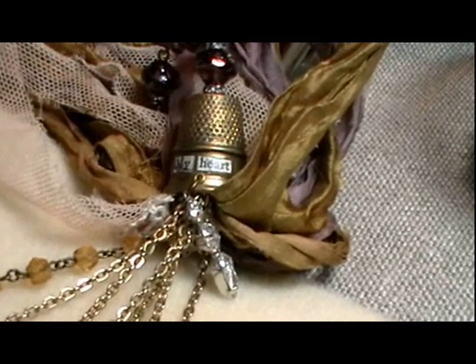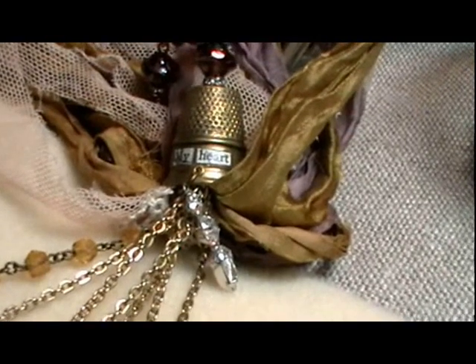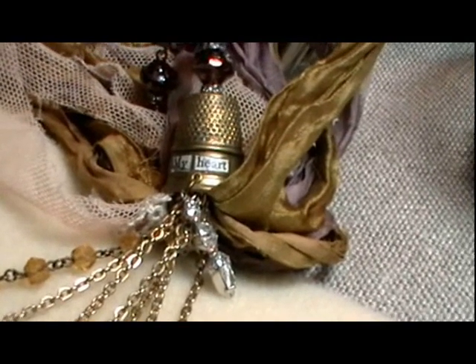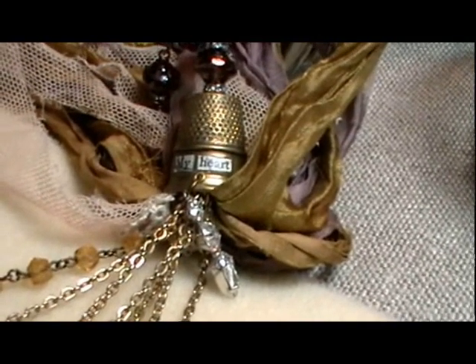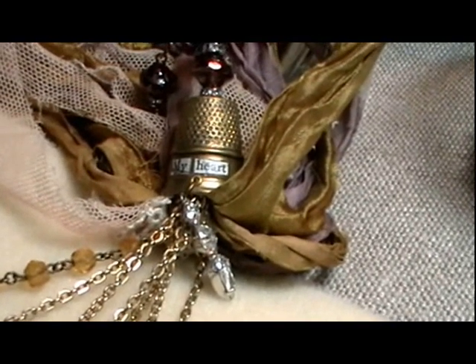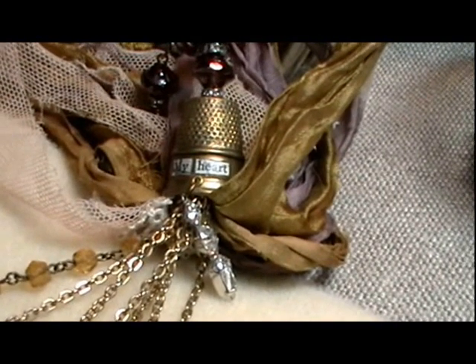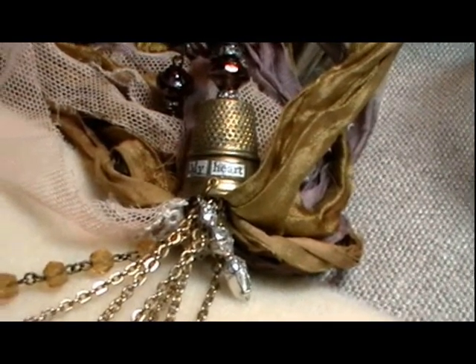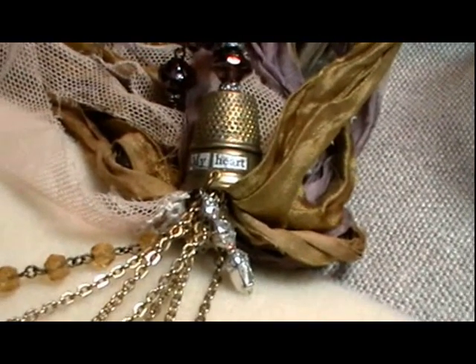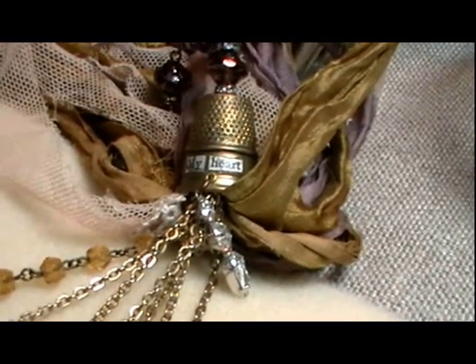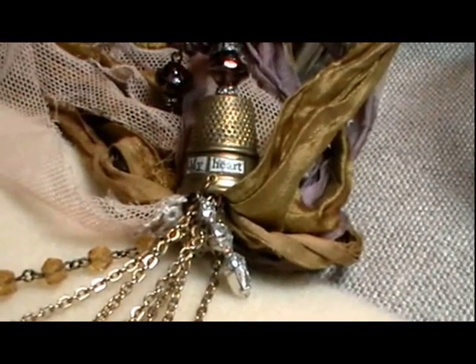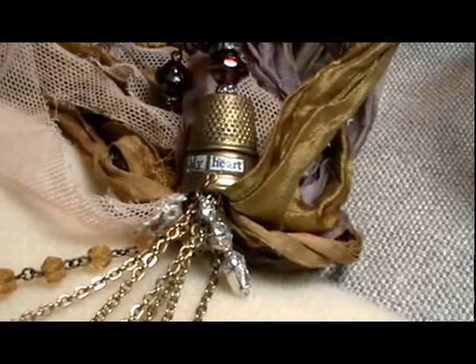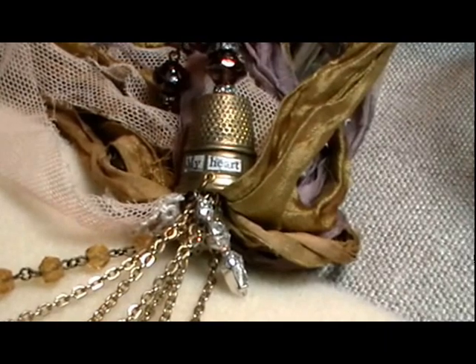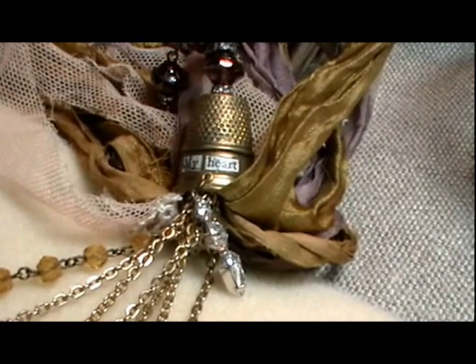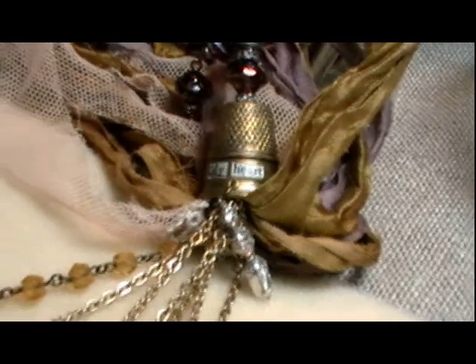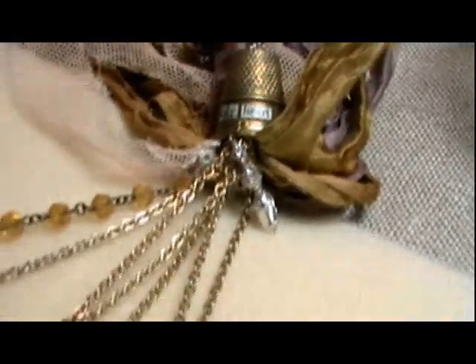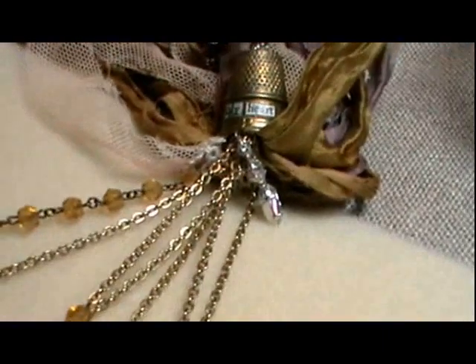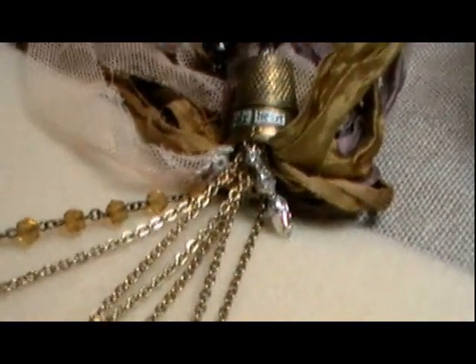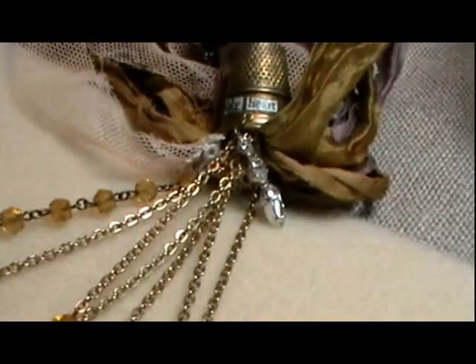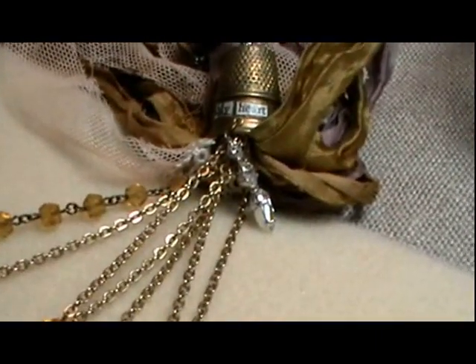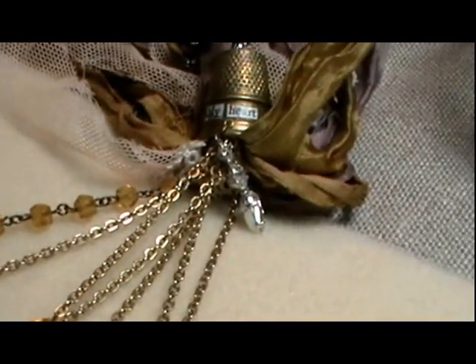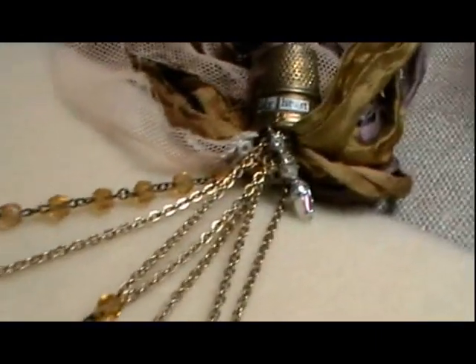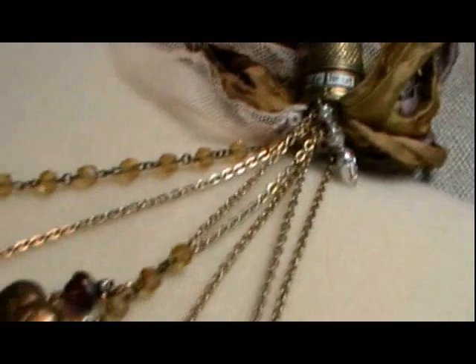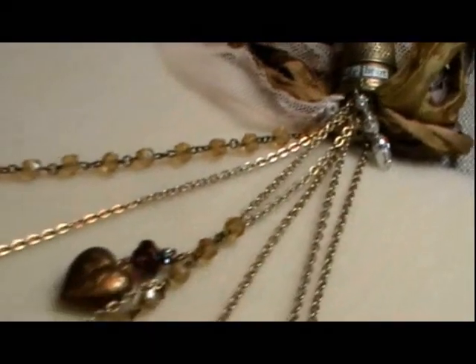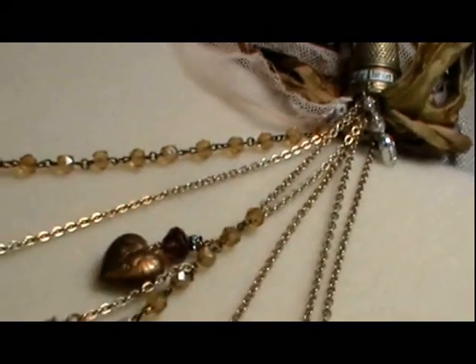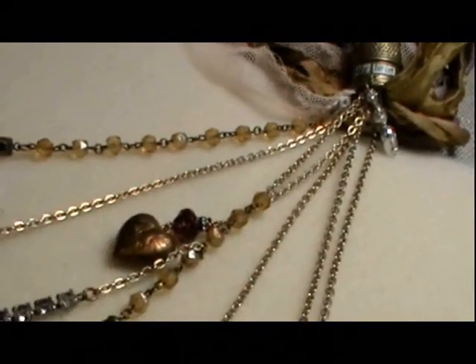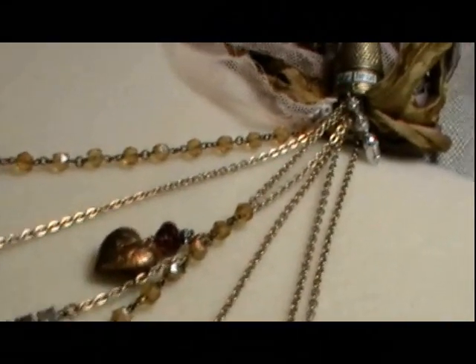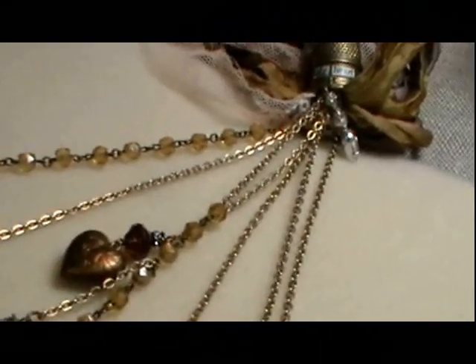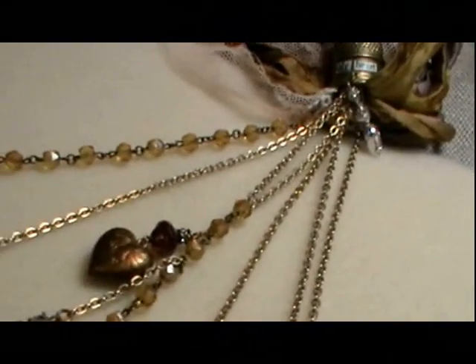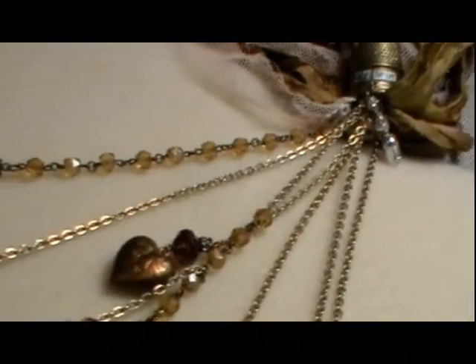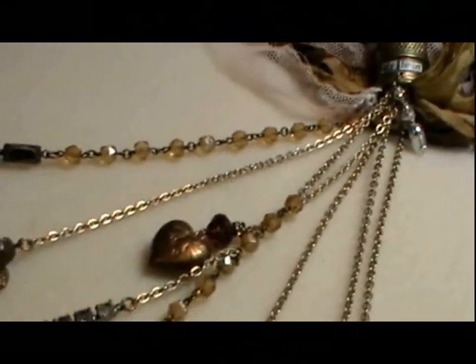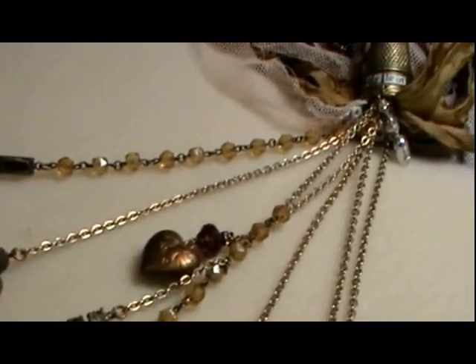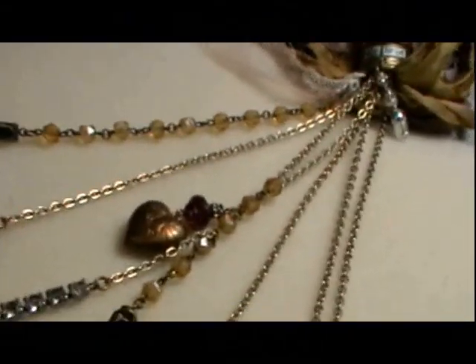I've been busy taping my online classes for Artful Gathering that are going to be held this summer online. One of the classes that I'll be teaching is Heartstrings, and I've been specifically working on the strings part of Heartstrings, which is the chain.